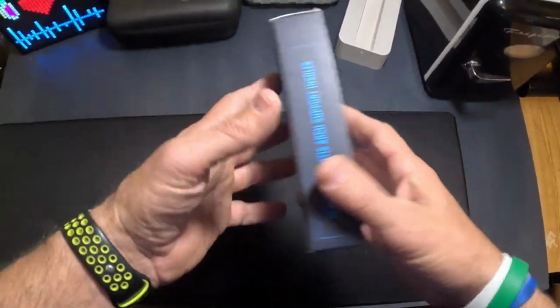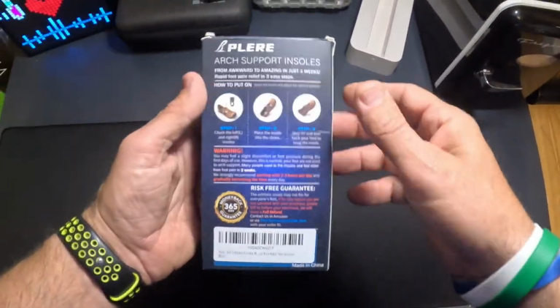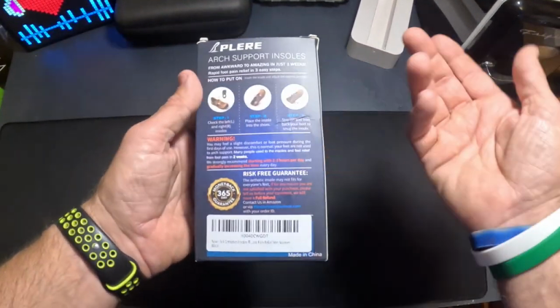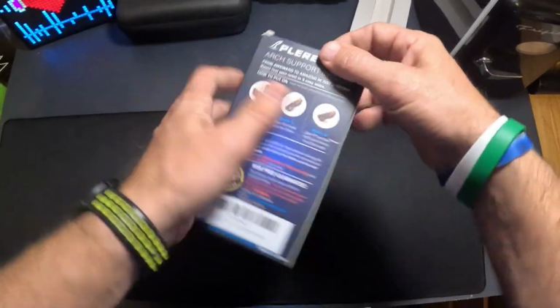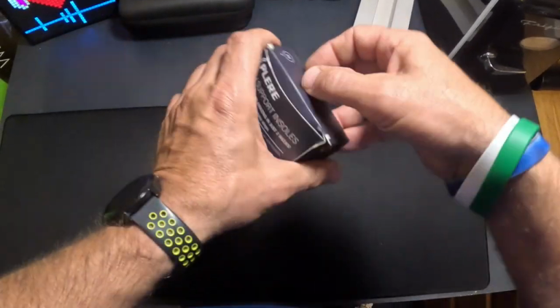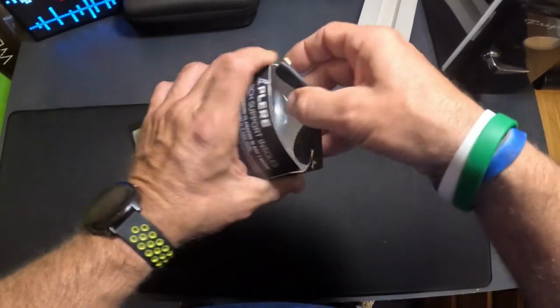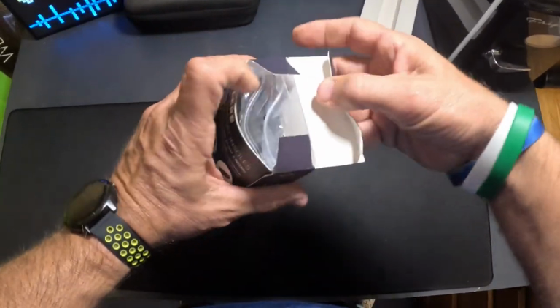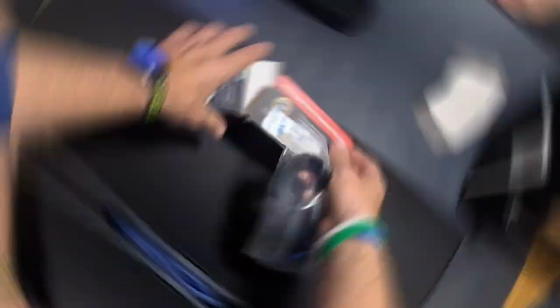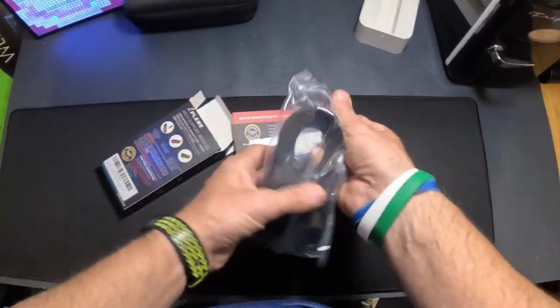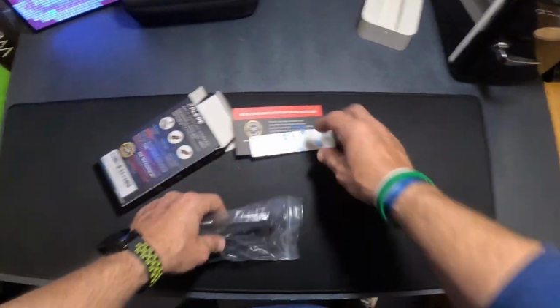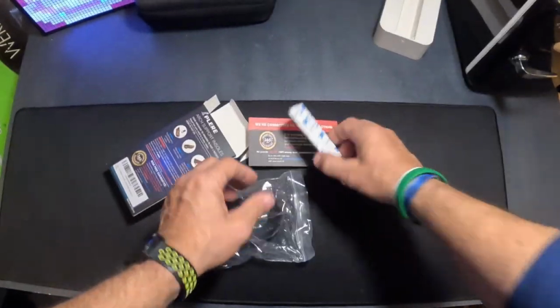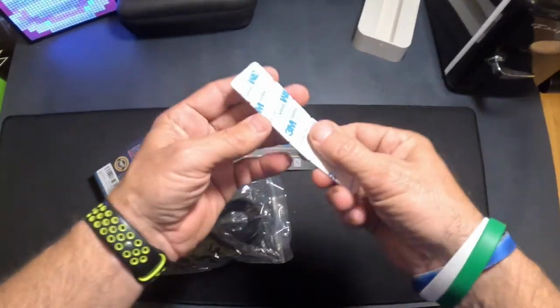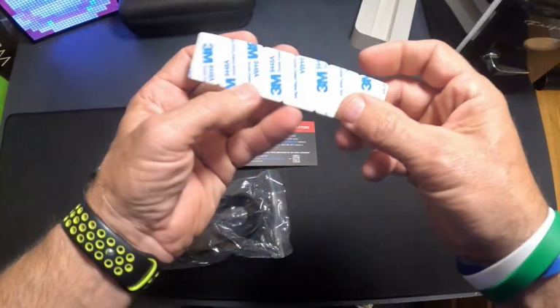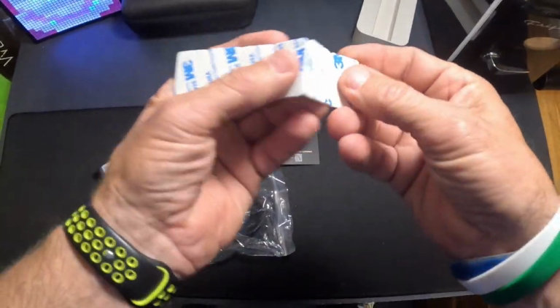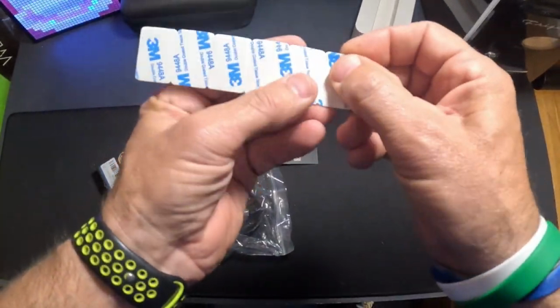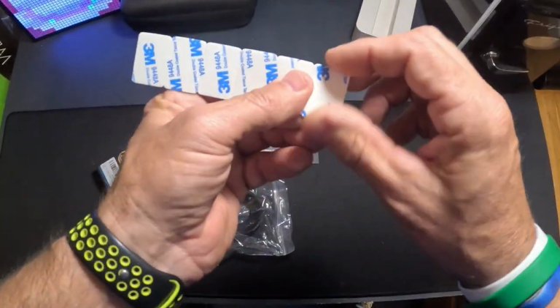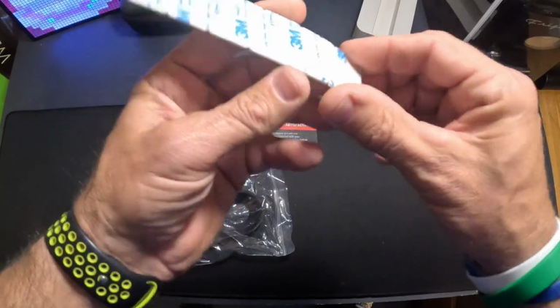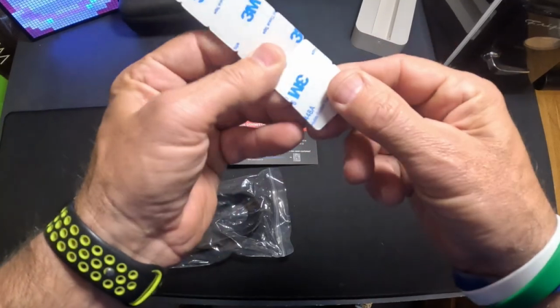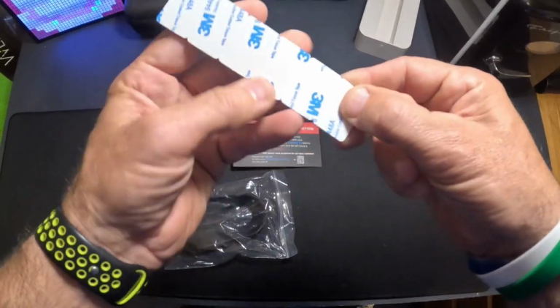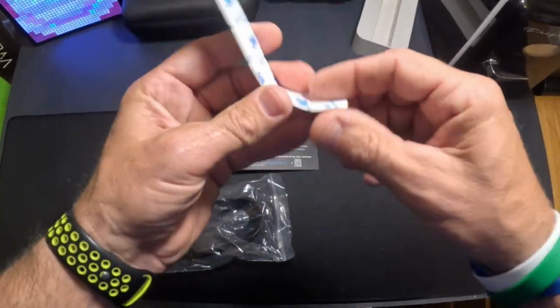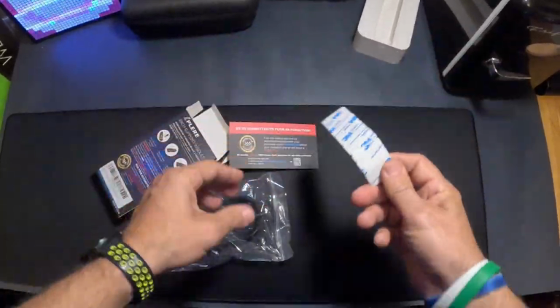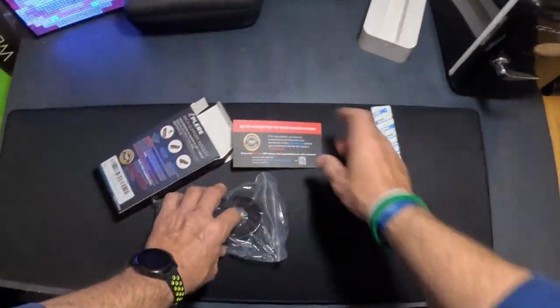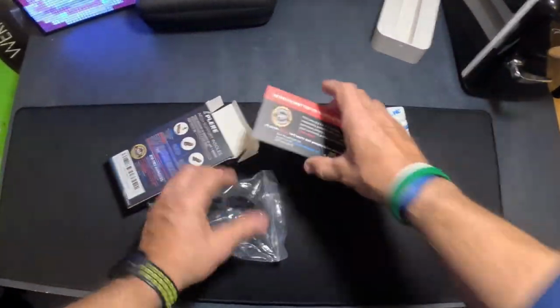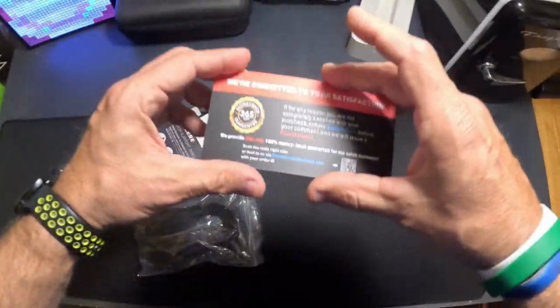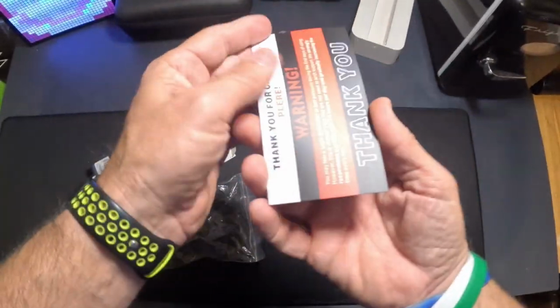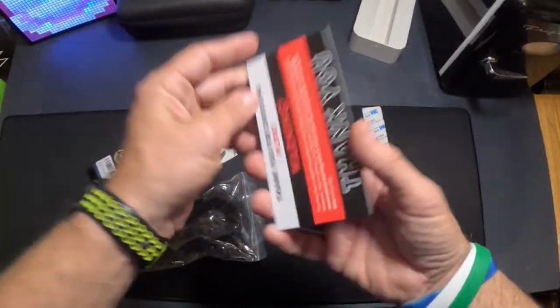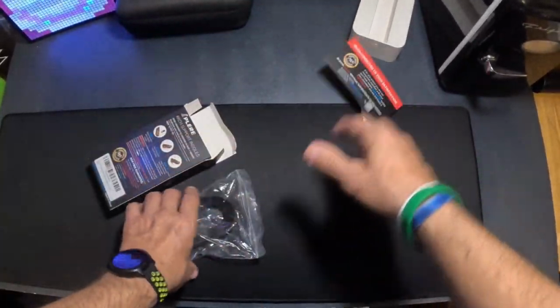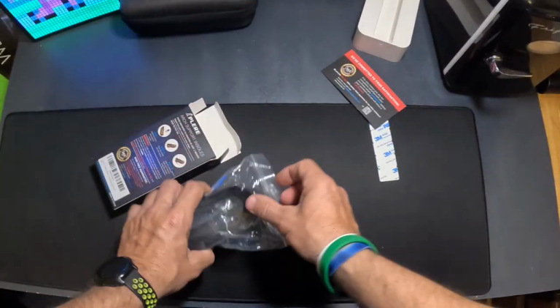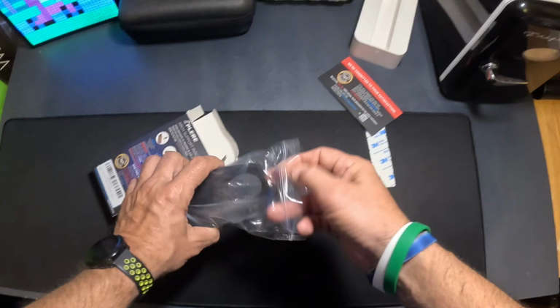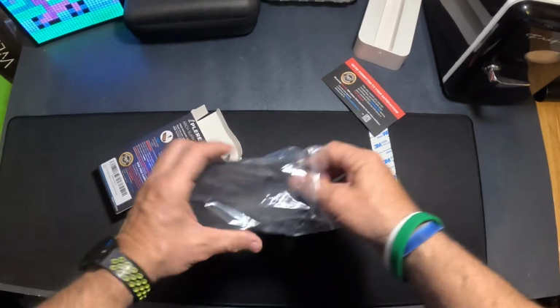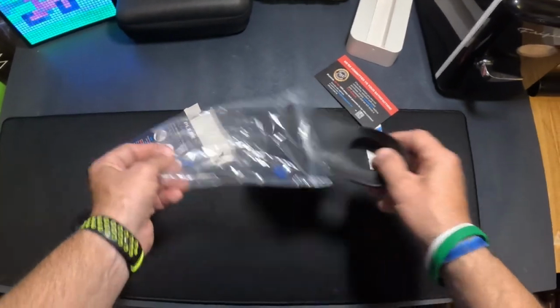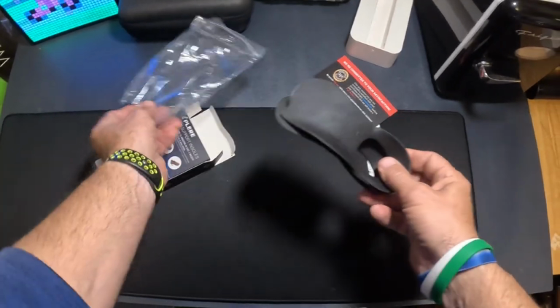I've got a pair of hiking shoes I'm going to use them in. Opening them up, you get a little 3M double-sided tape to put them in, and this is kind of like a little thank you card. Then they come in this little bag here.